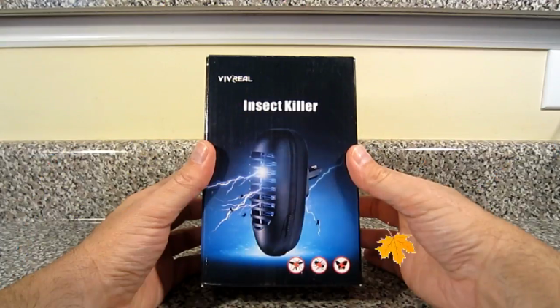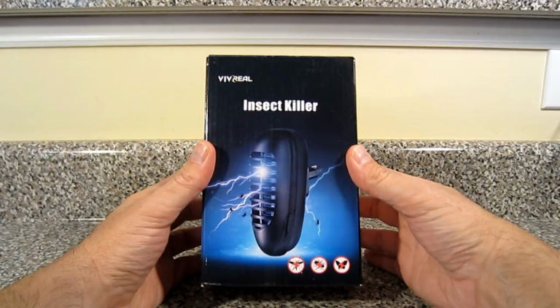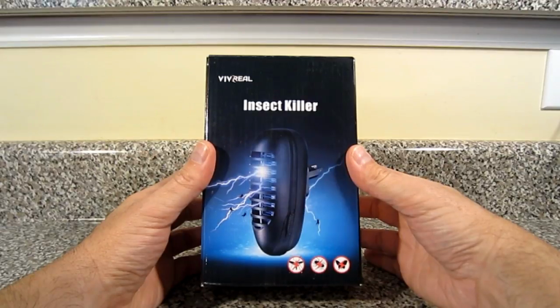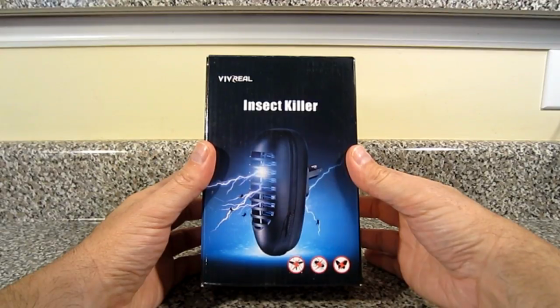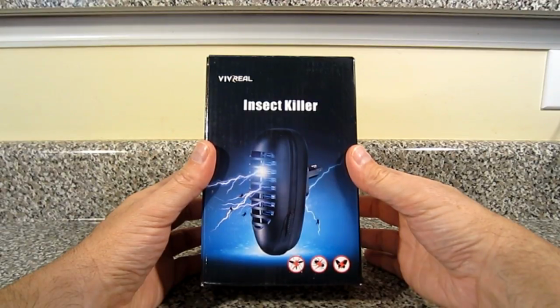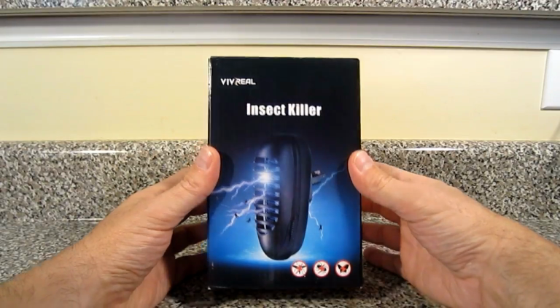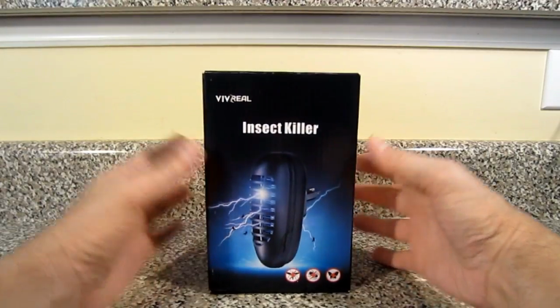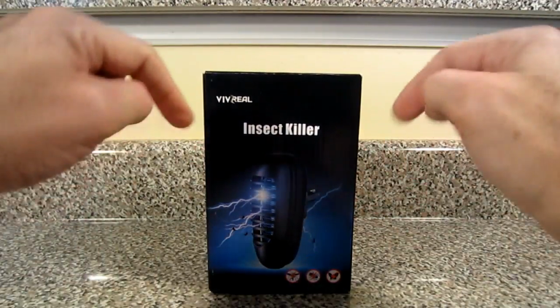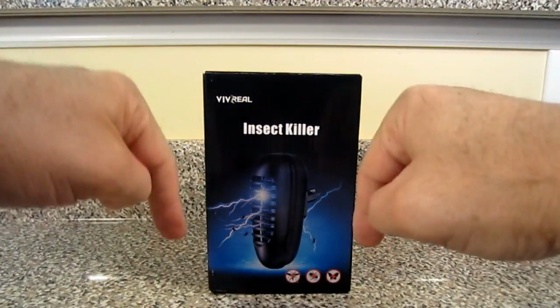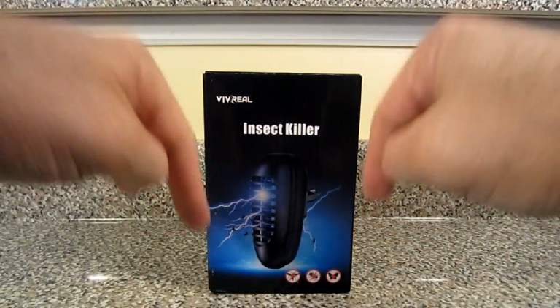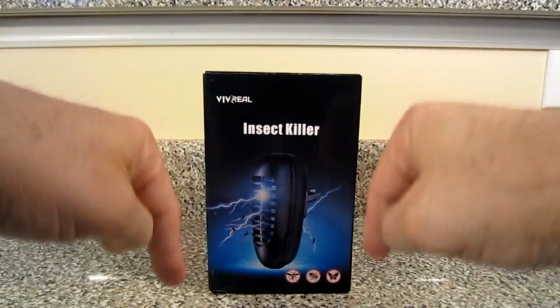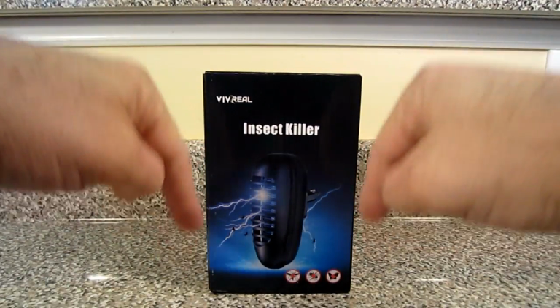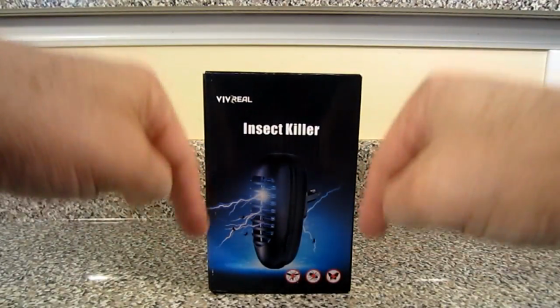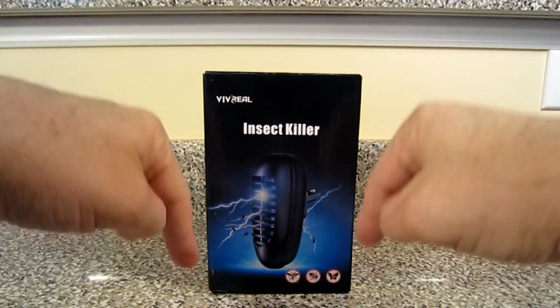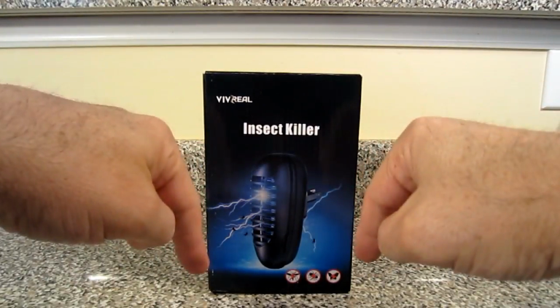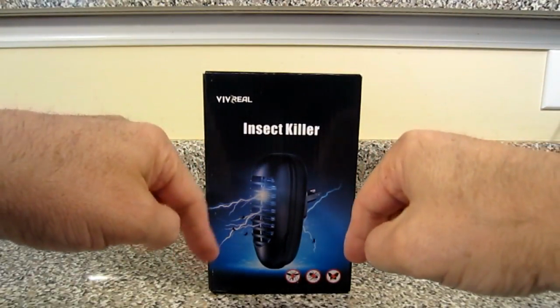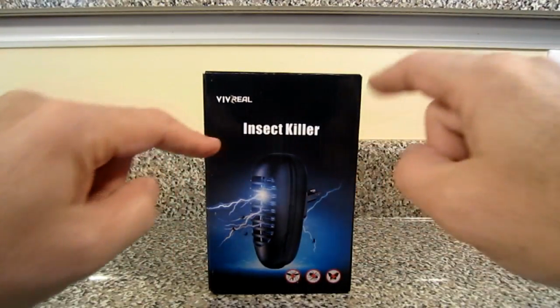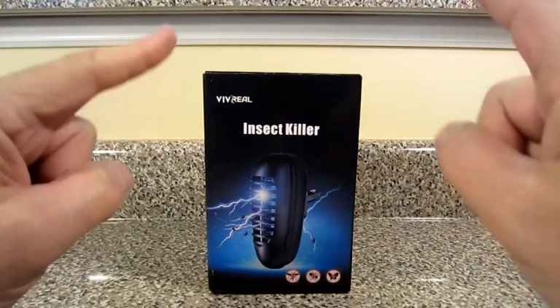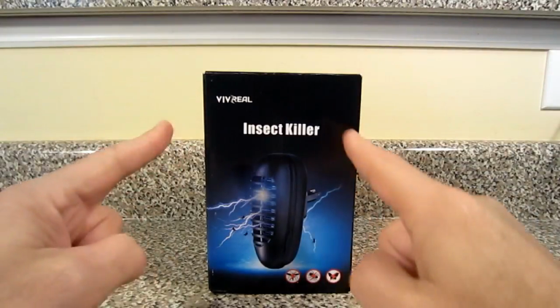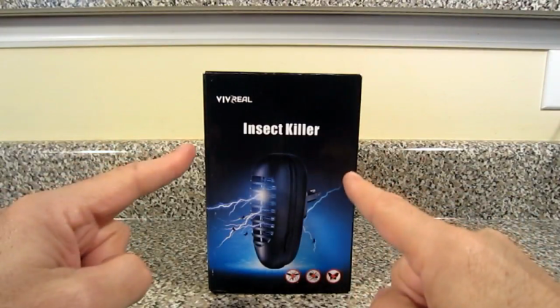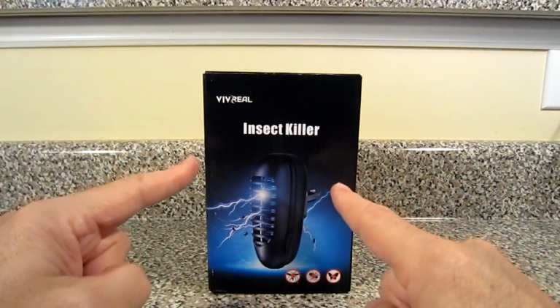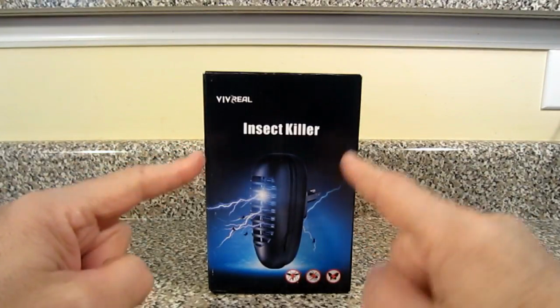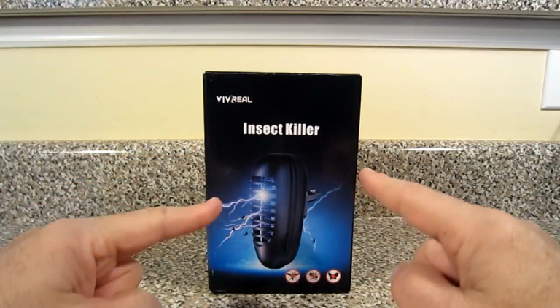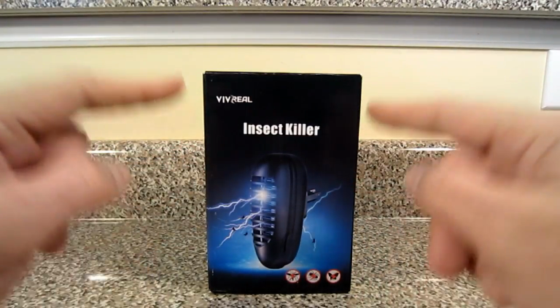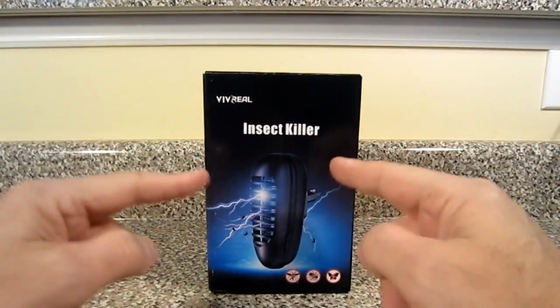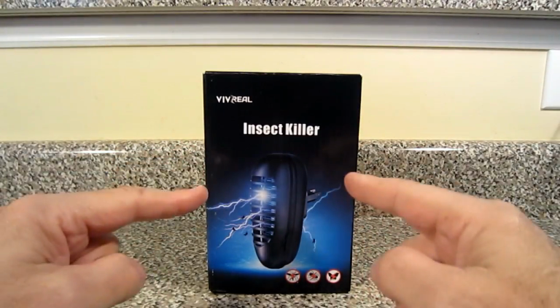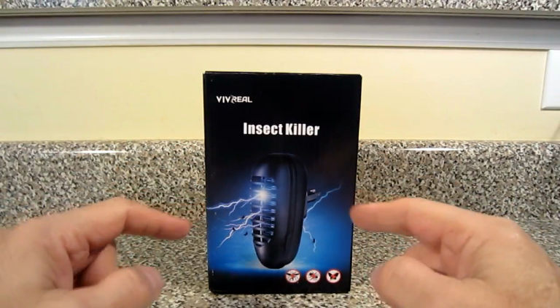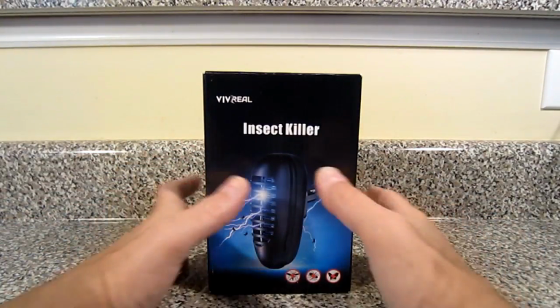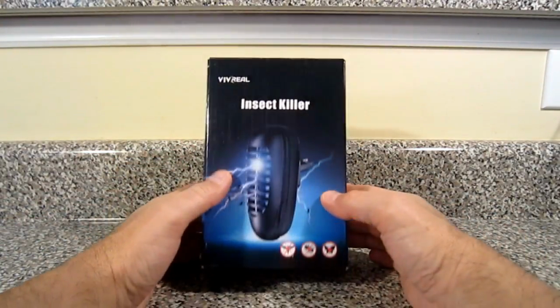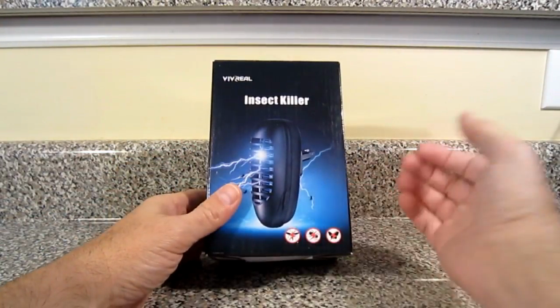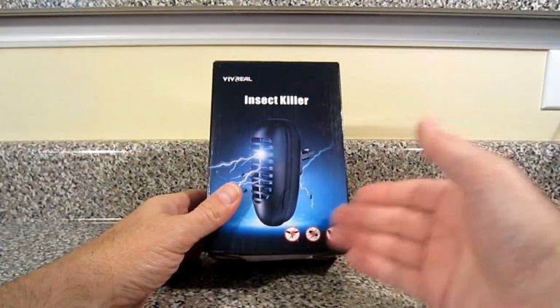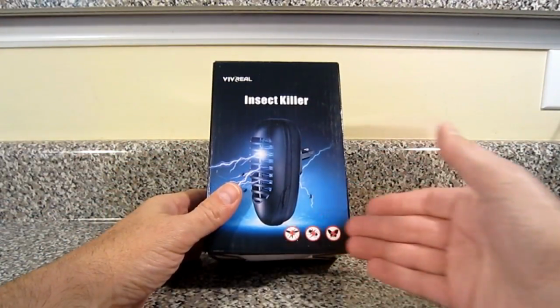Now folks, before I go ahead and open up the box, I just want to let you all know that I'm gonna put a link in the description below of this video so you can pick up your own Vivreal insect killer off Amazon the same way that I did. So here you go — you got a little picture on the front of some bugs with the zapper through it.